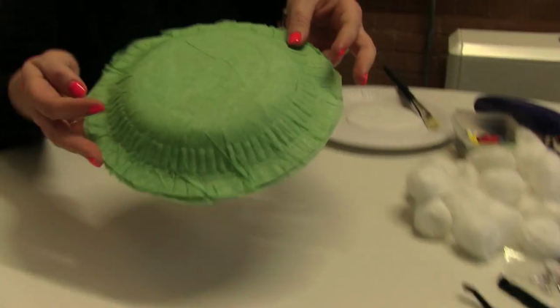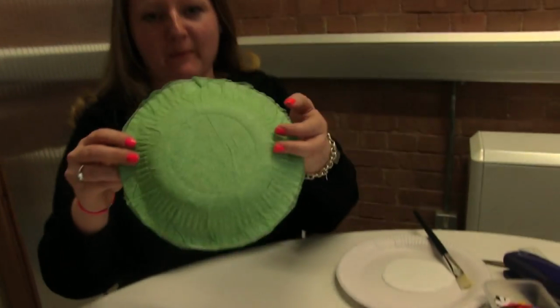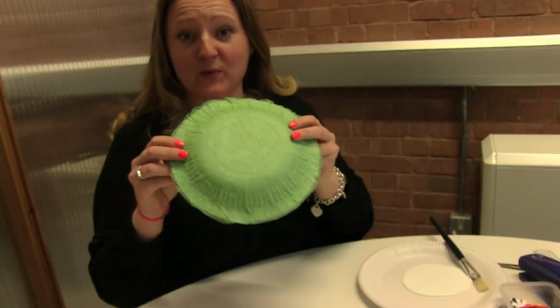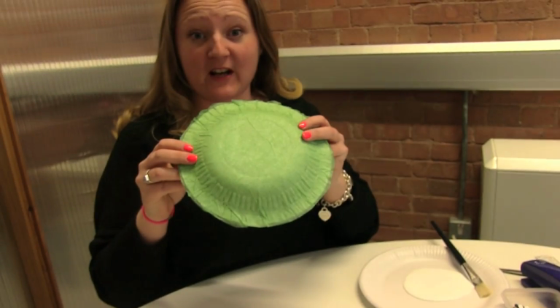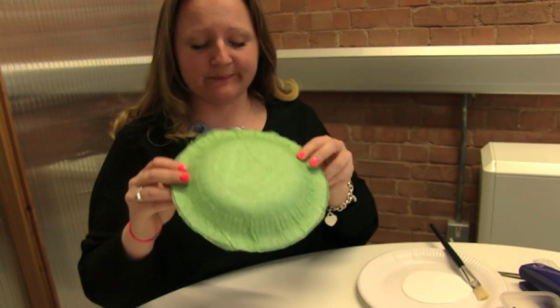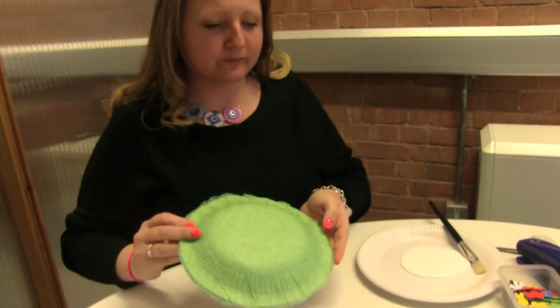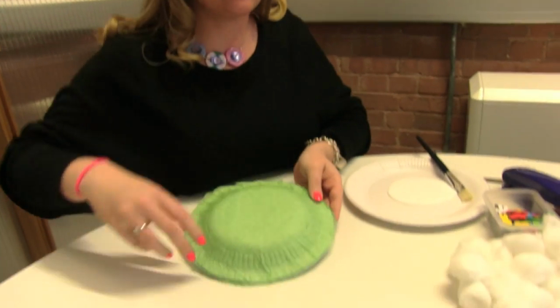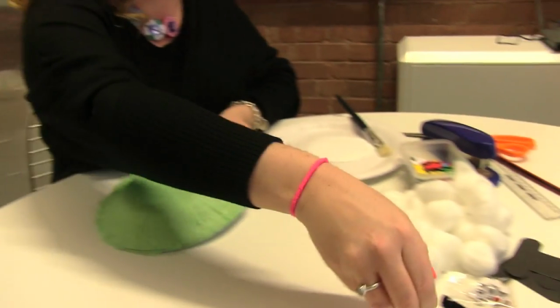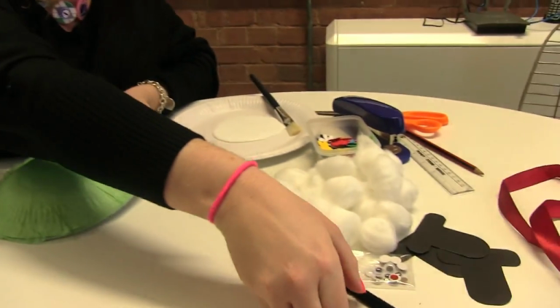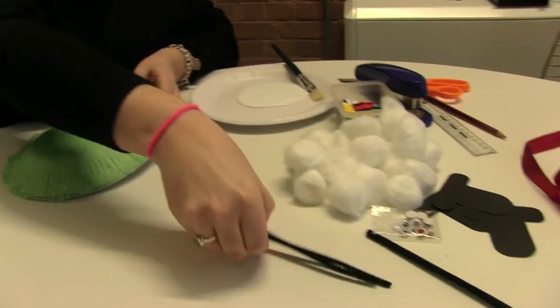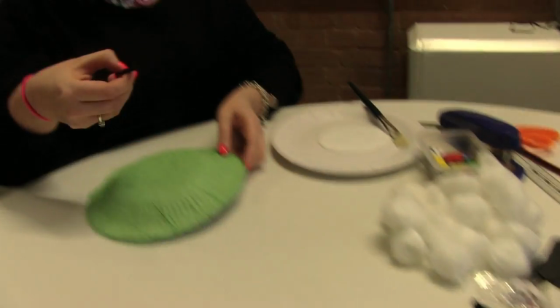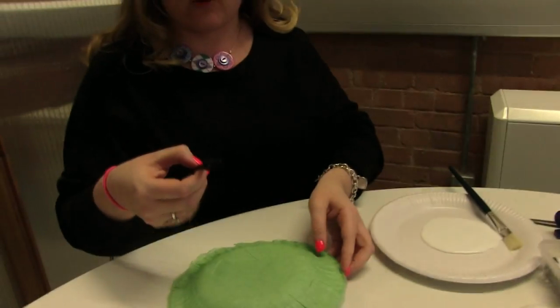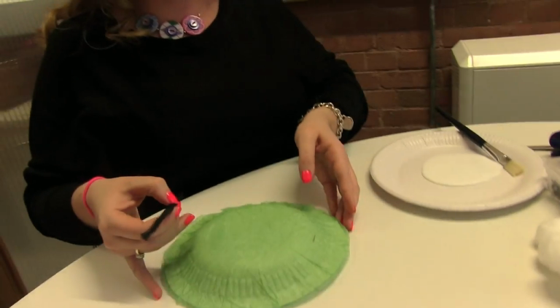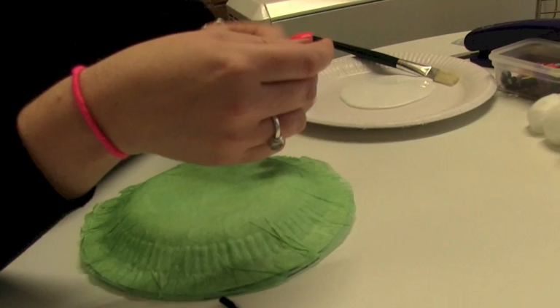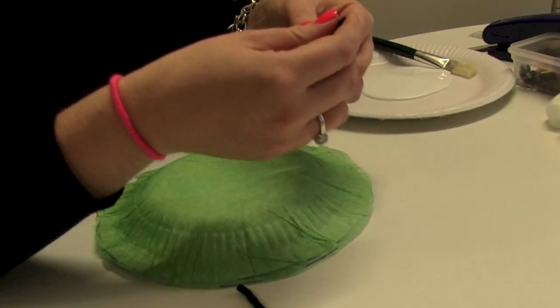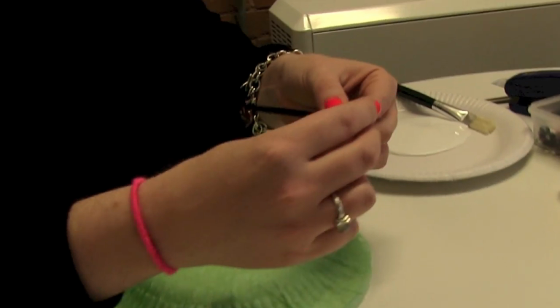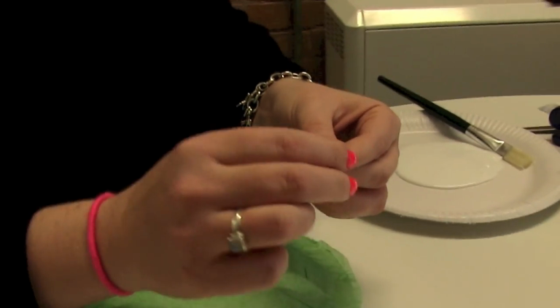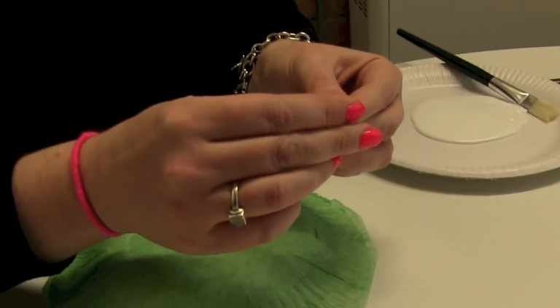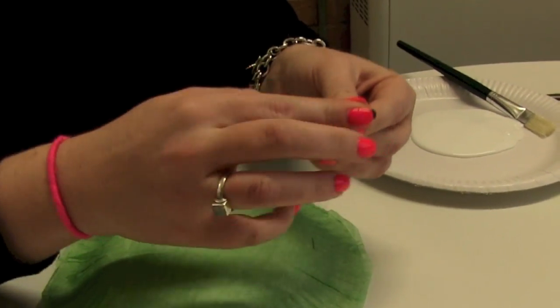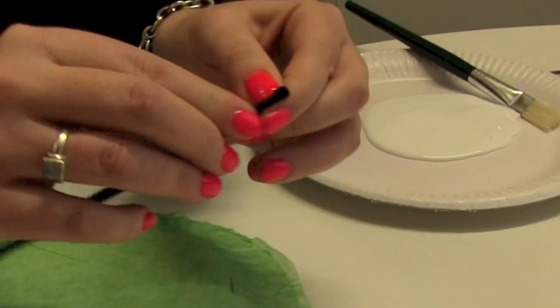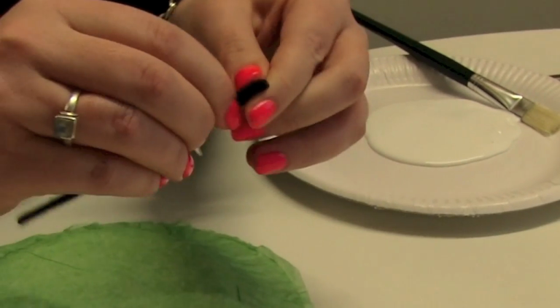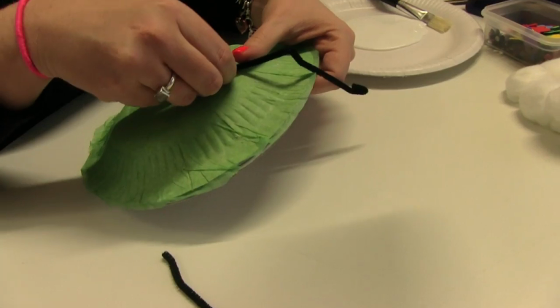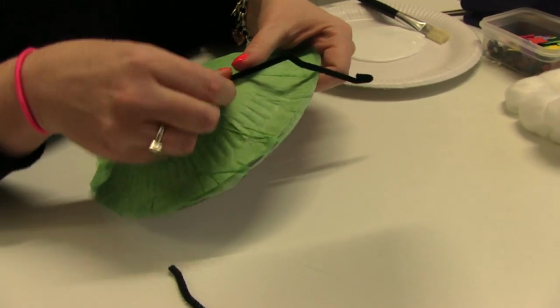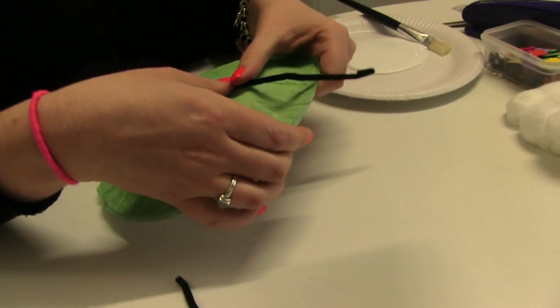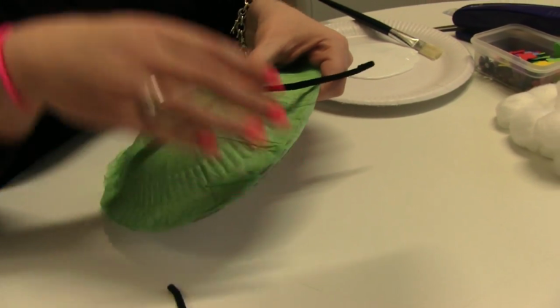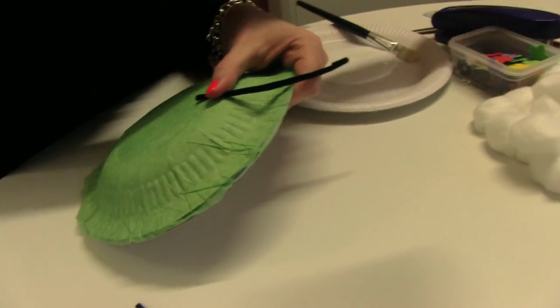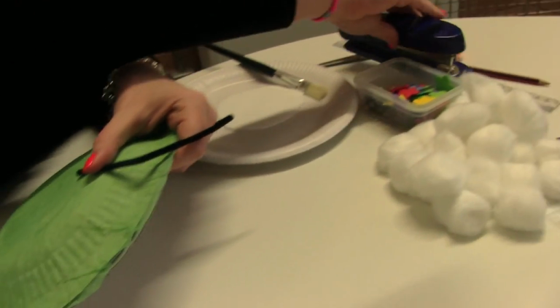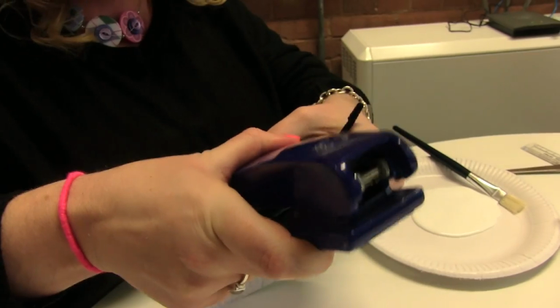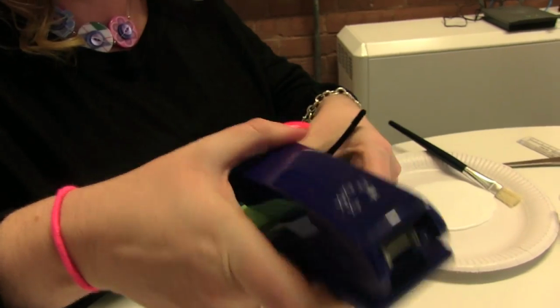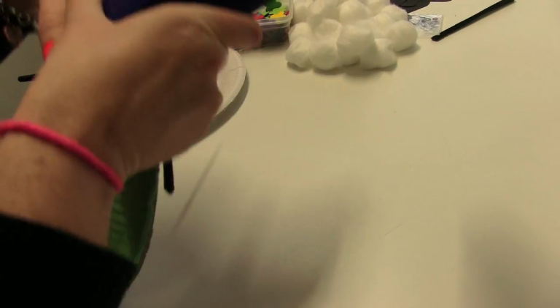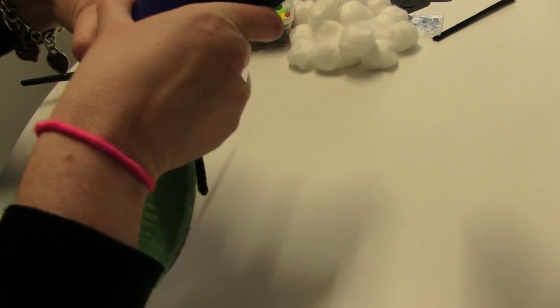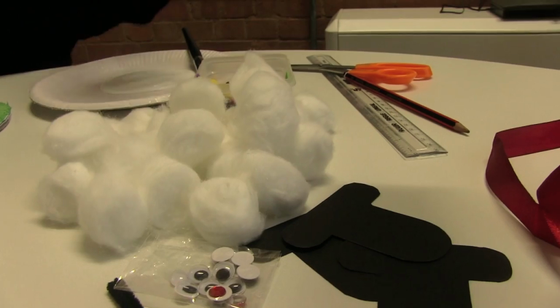To start off with, we've got our paper plate which we've already covered. You need your pipe cleaners — these are the legs of the sheep. You need to create some feet and a little knee onto the top, just using a stapler.